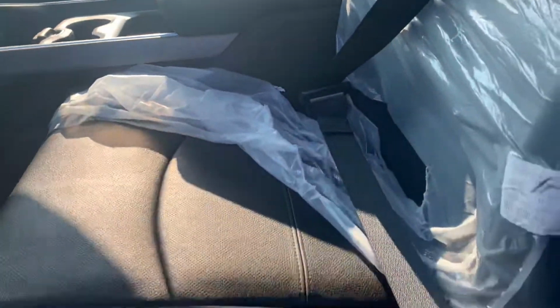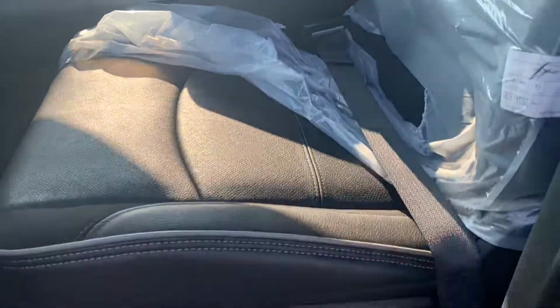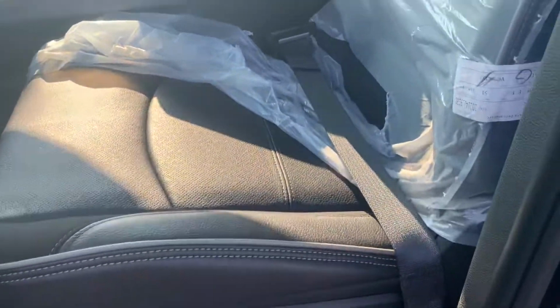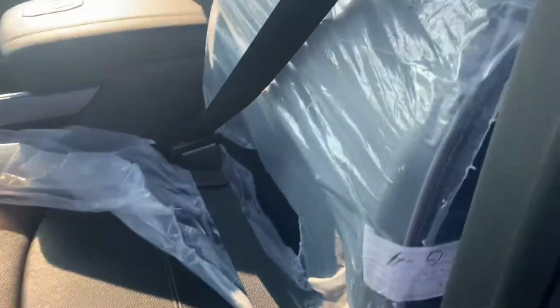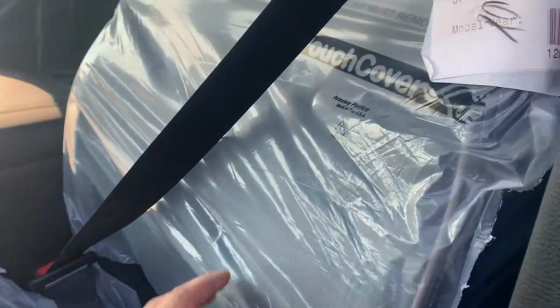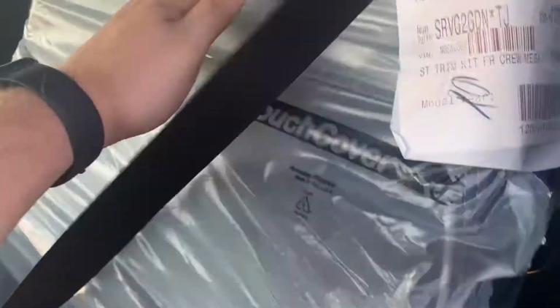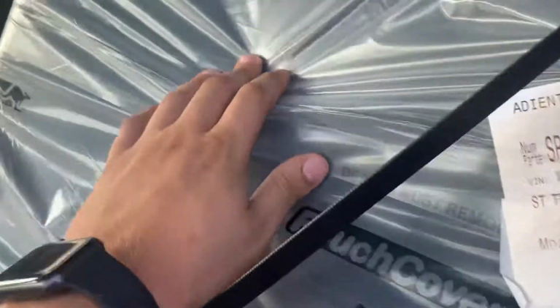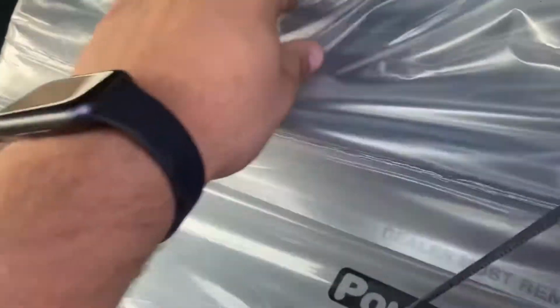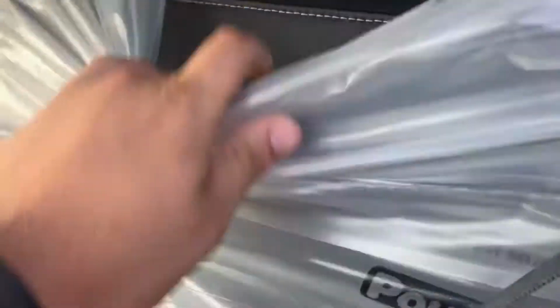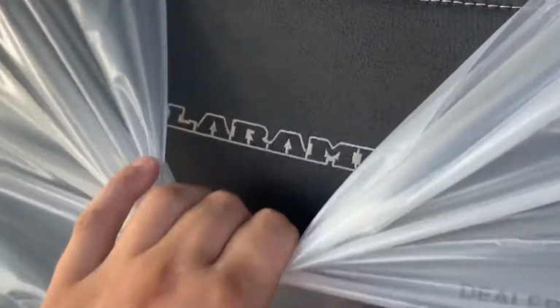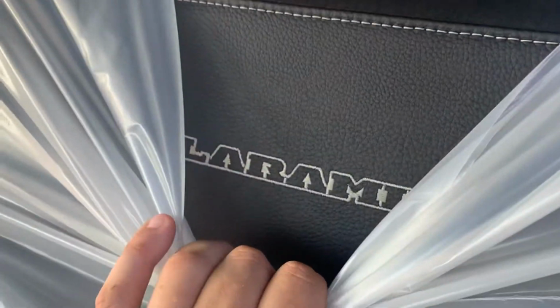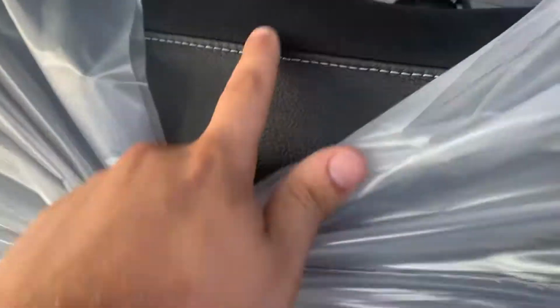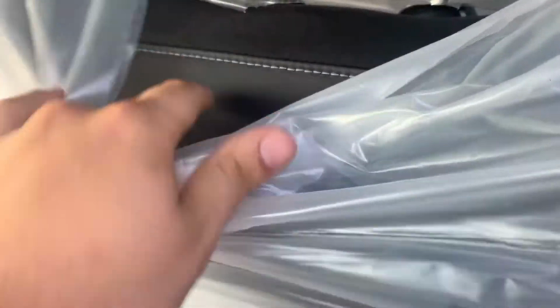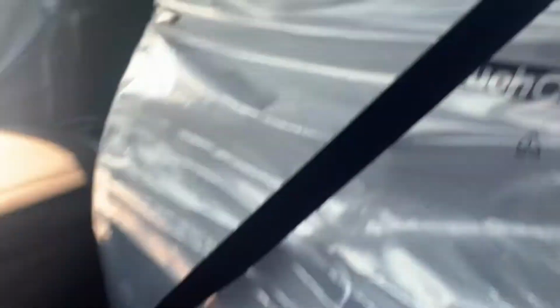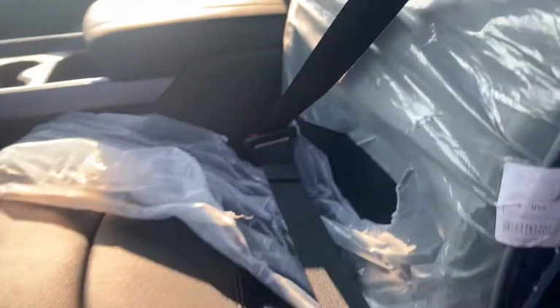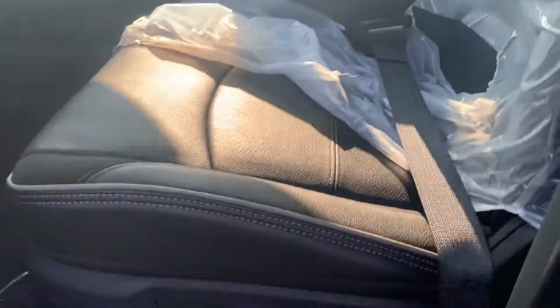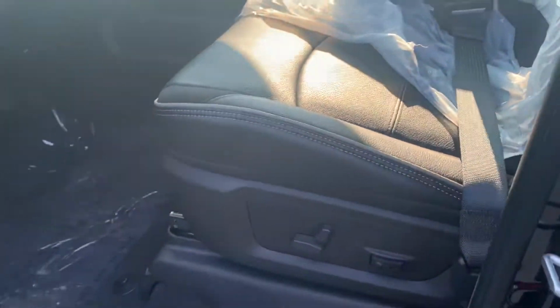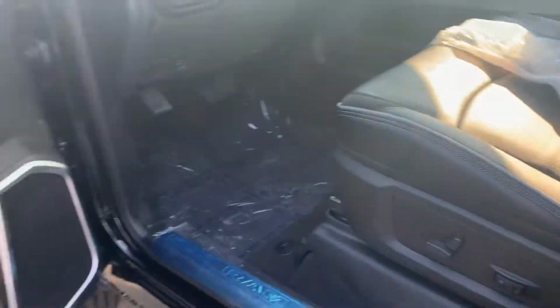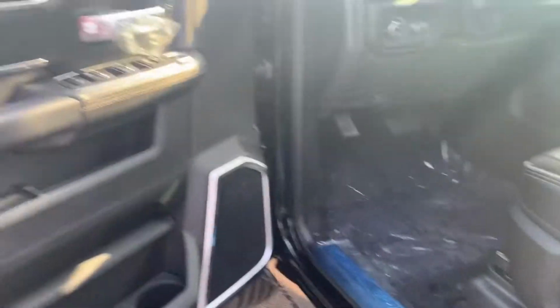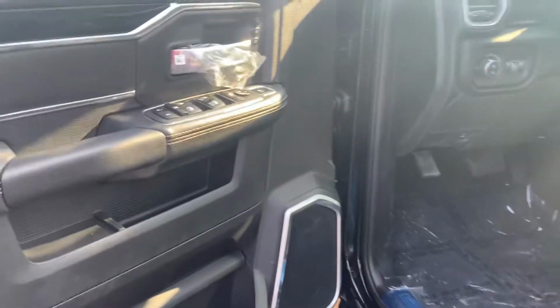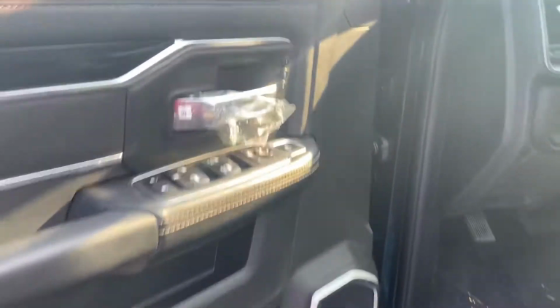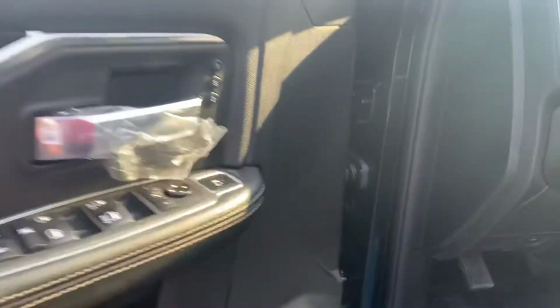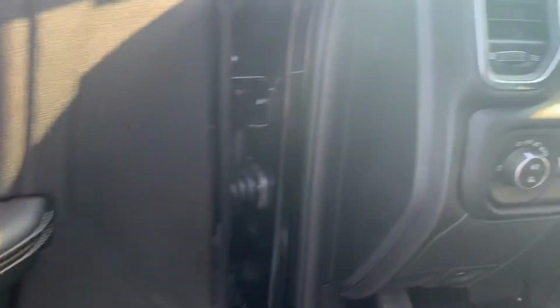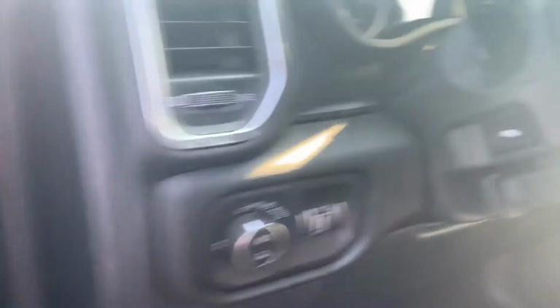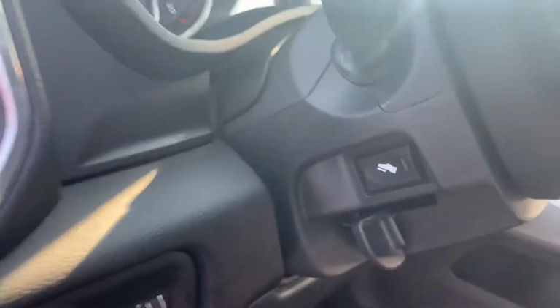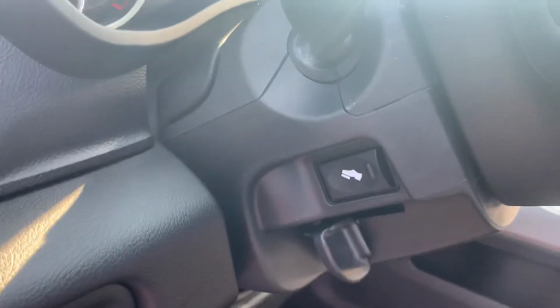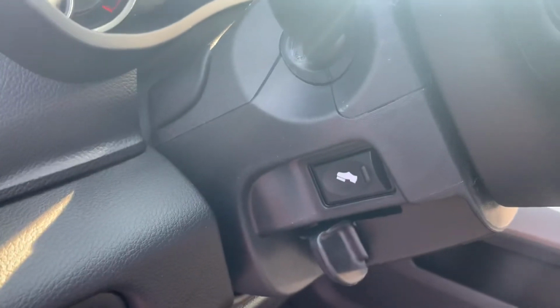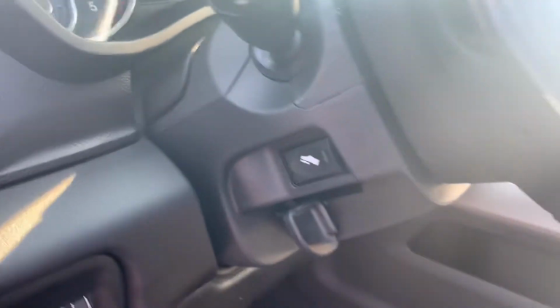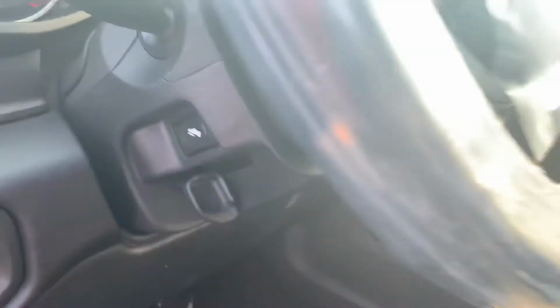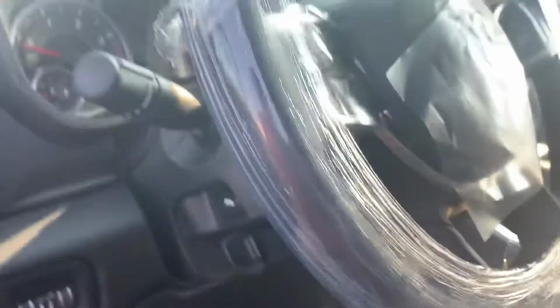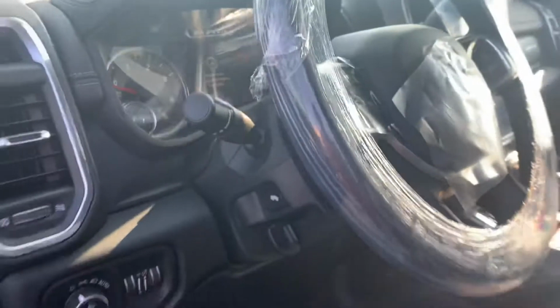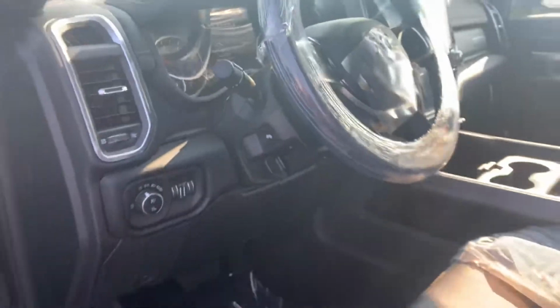Of course leather with suede — it's got Laramie under there, suede up in there too. Both power seats of course, memory as well, power folding mirrors, and you can move your pedals right there.